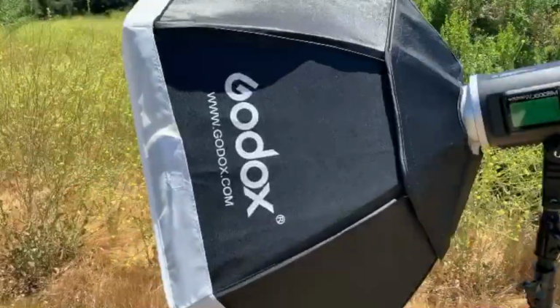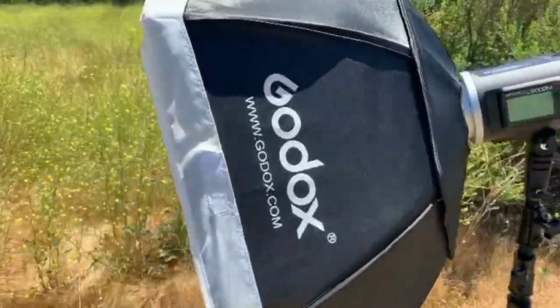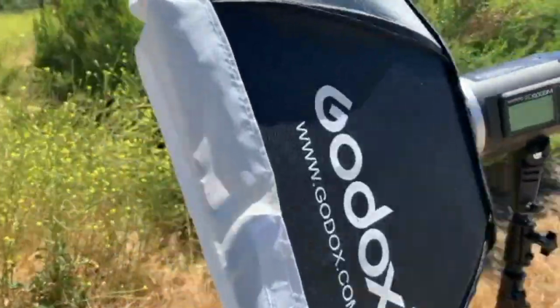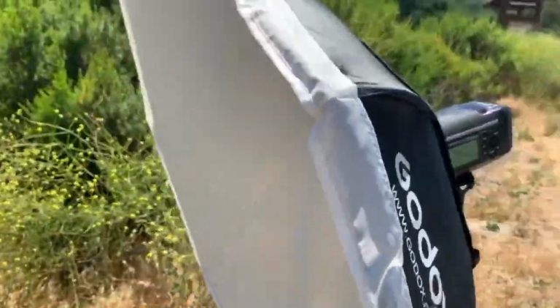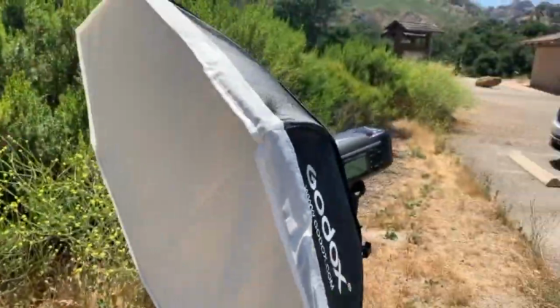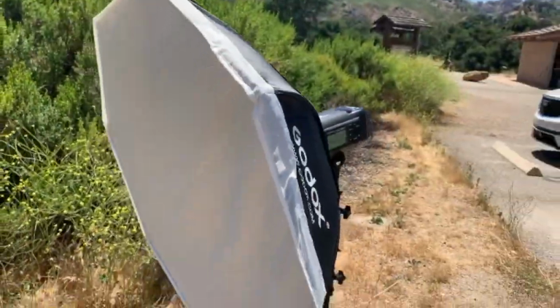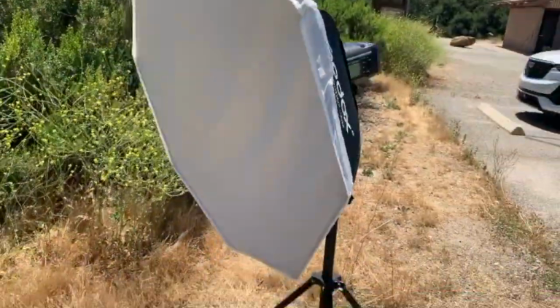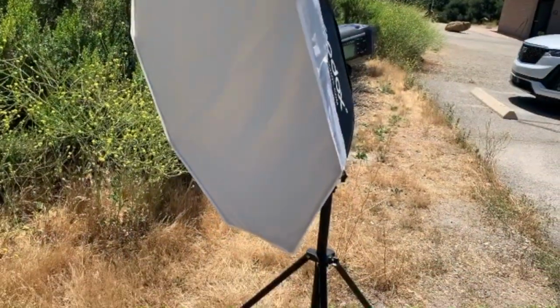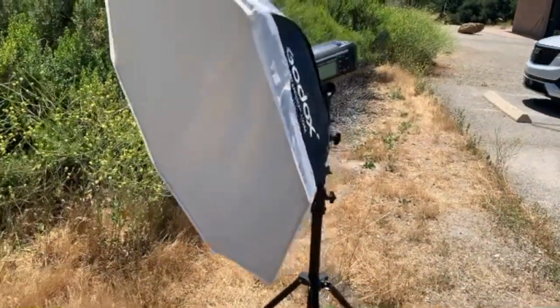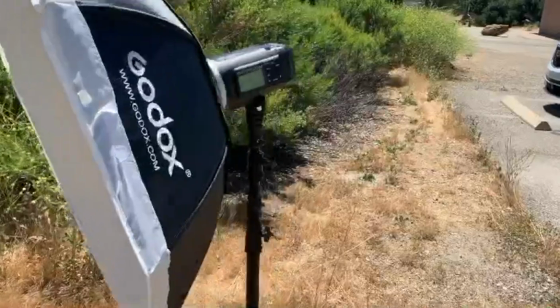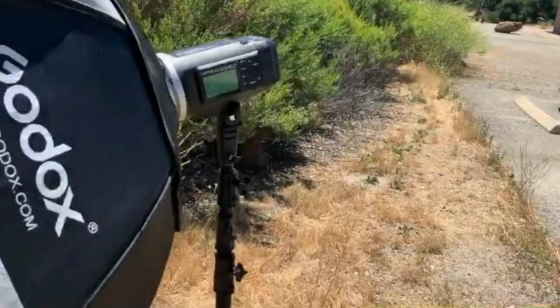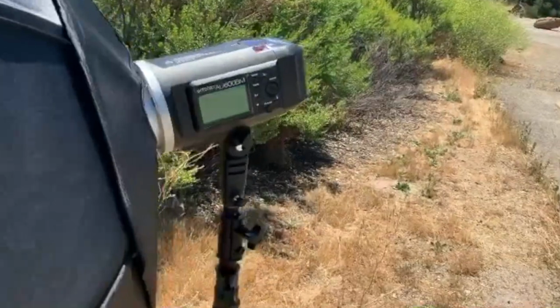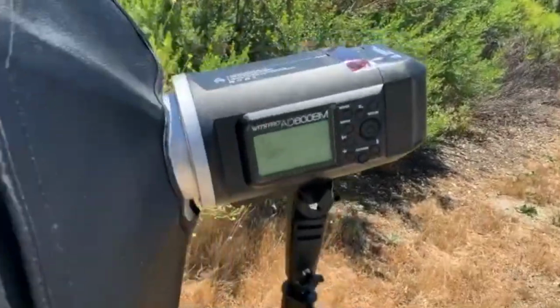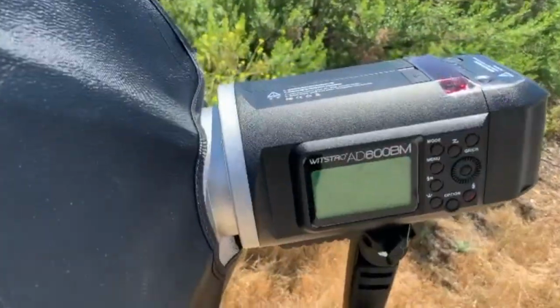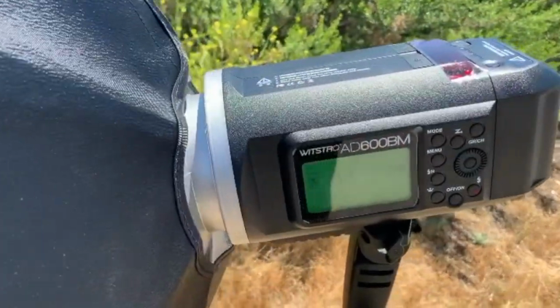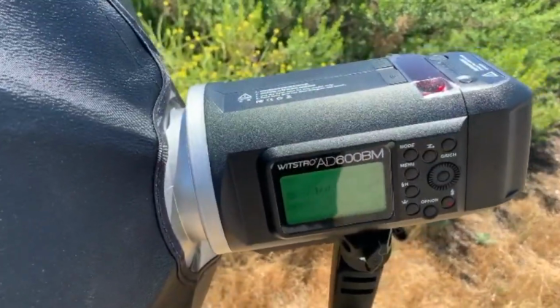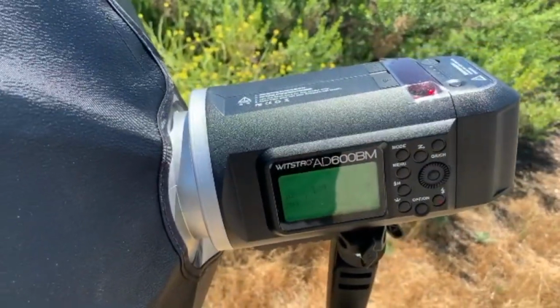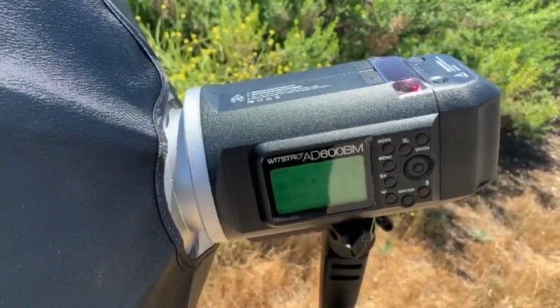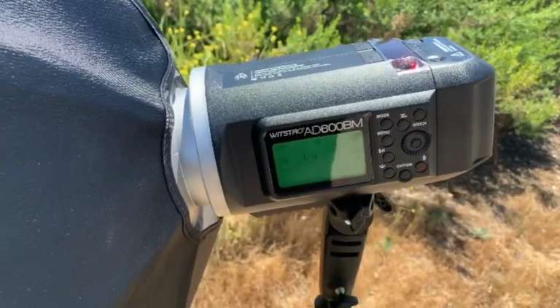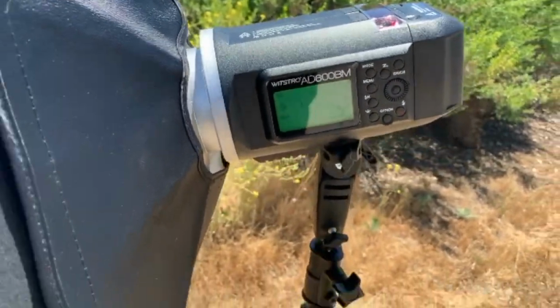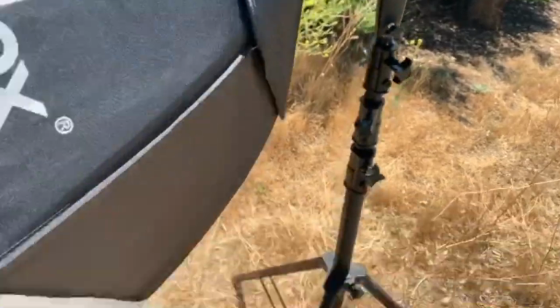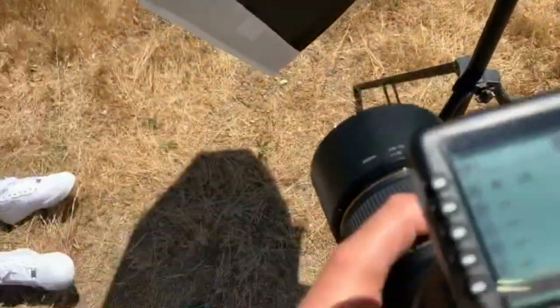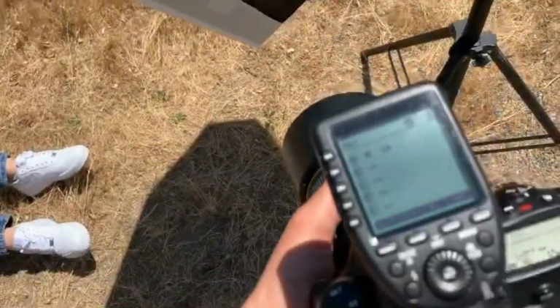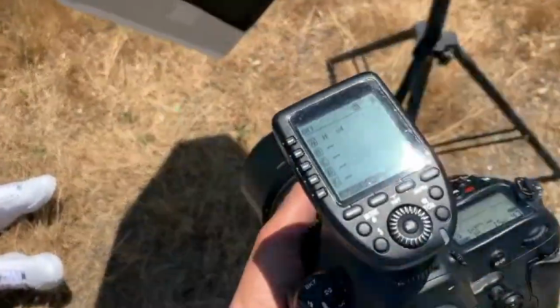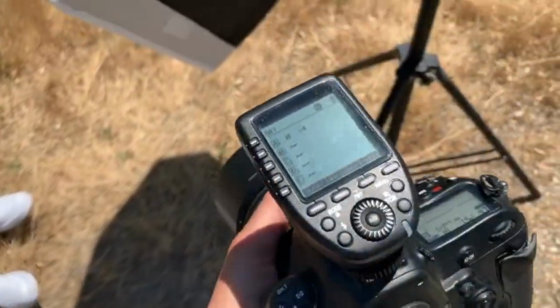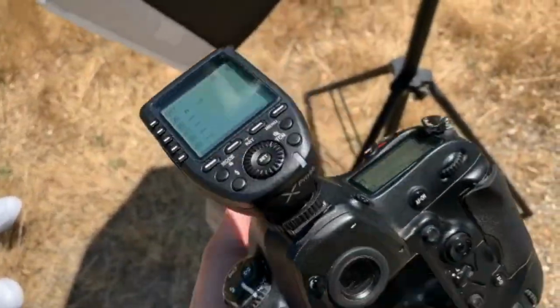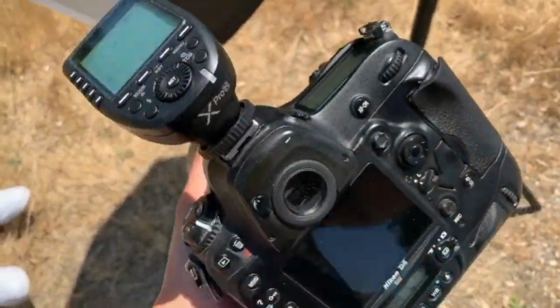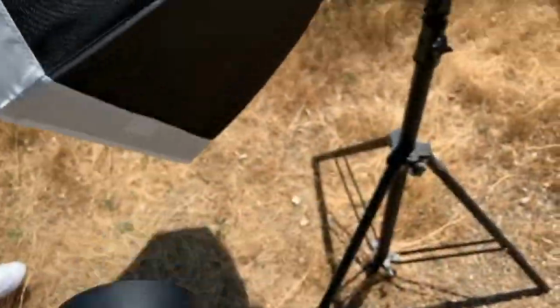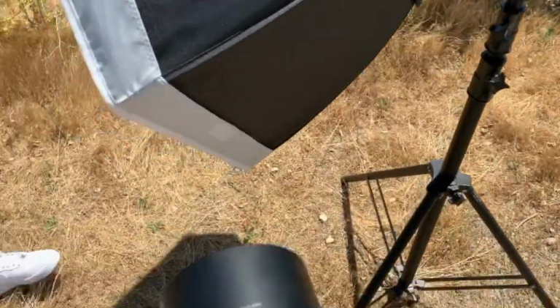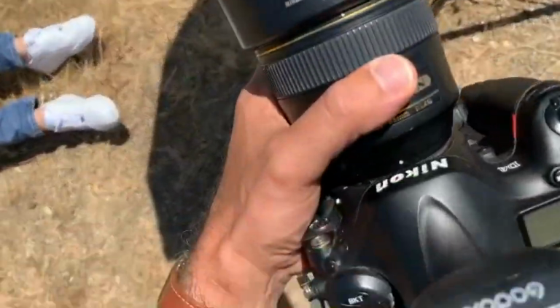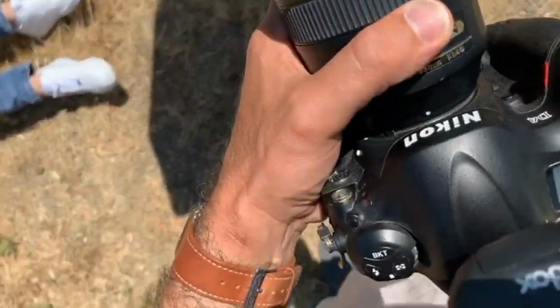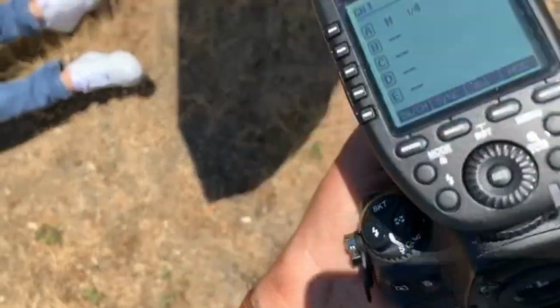You could shoot at much higher shutter speeds, overpowering the sun on a bright sunny day and open up that f-stop to take advantage of that amazing lens you have for that creamy bokeh and background blur. I'll be using a Godox Octabox 37 inch with the Godox Nikon trigger.